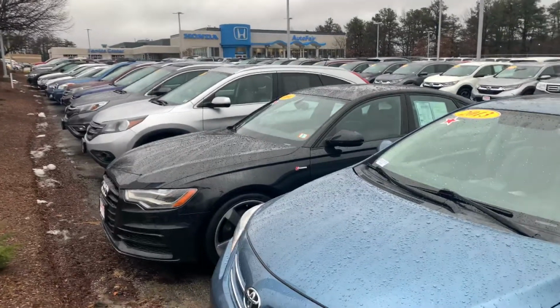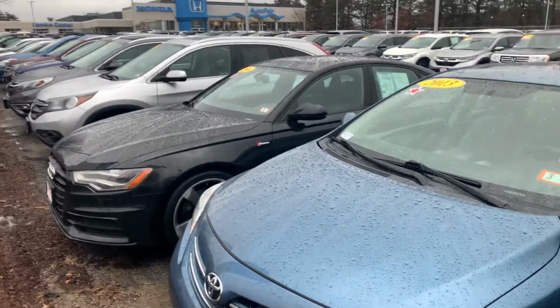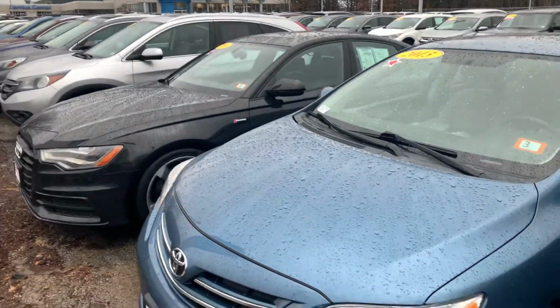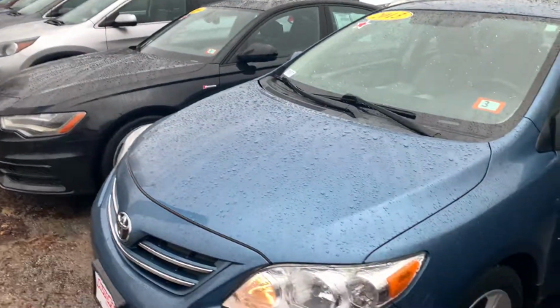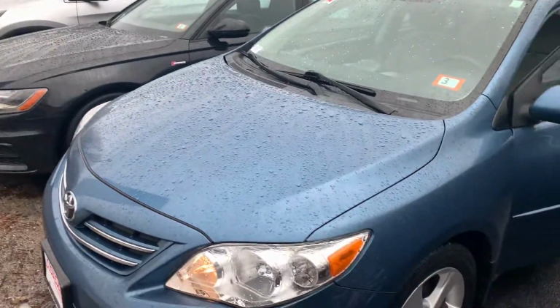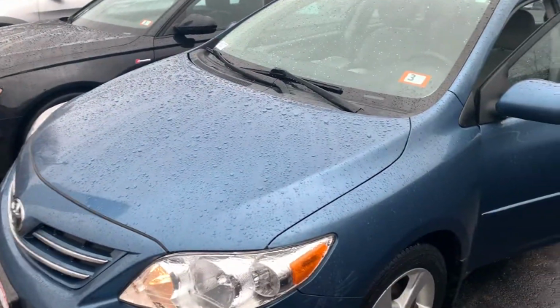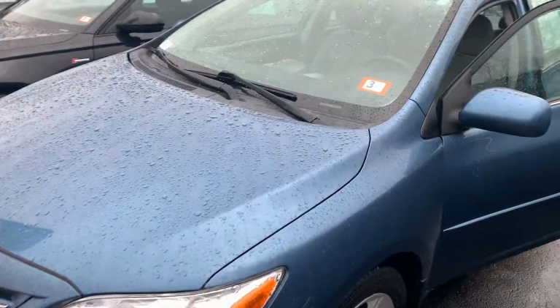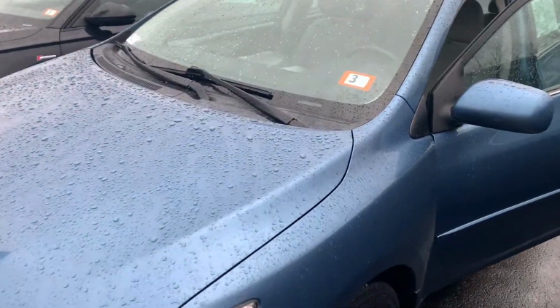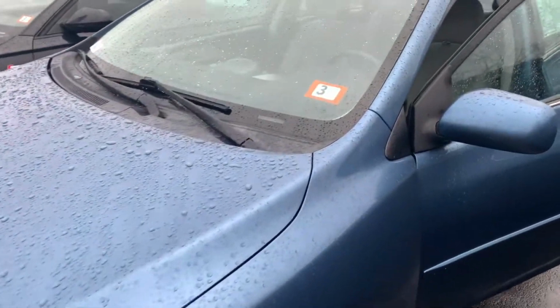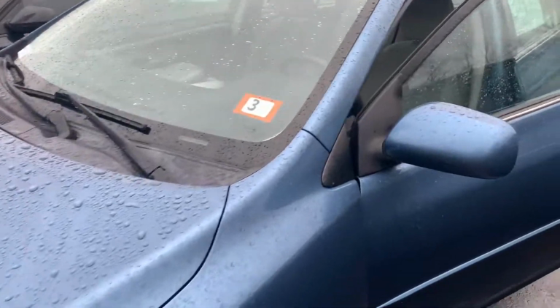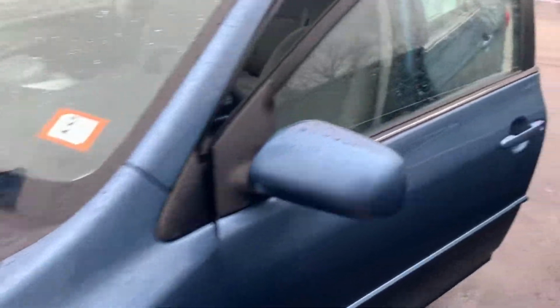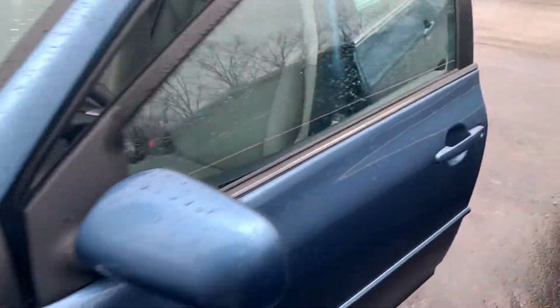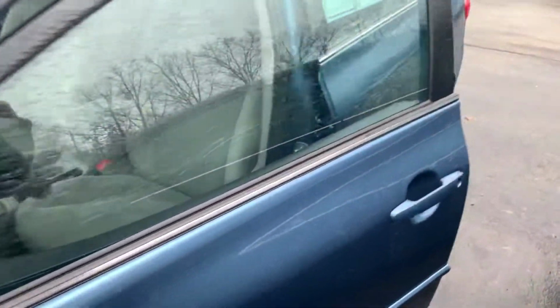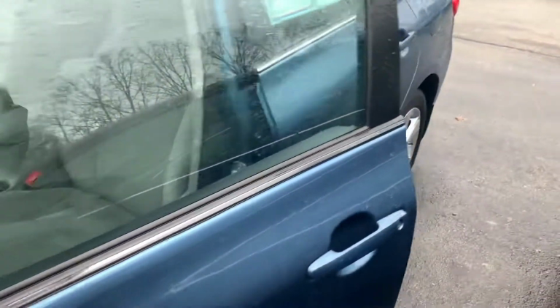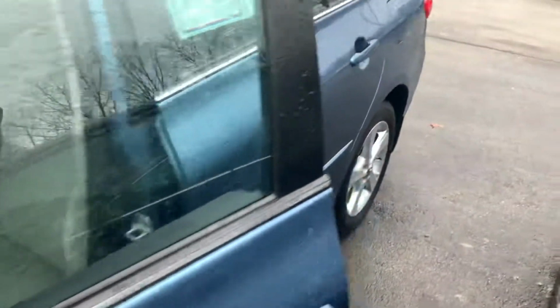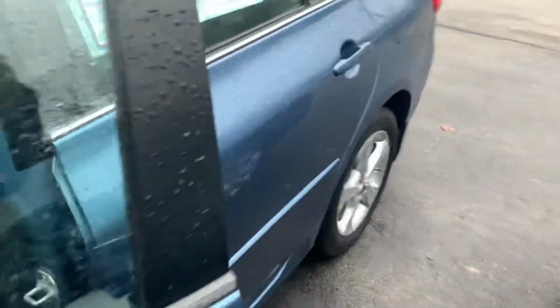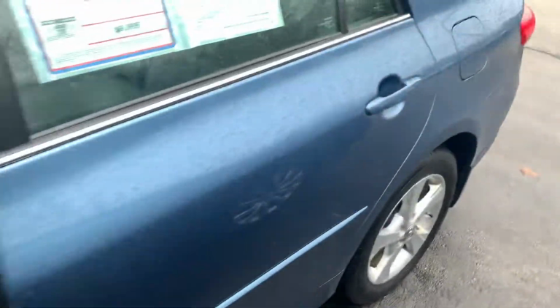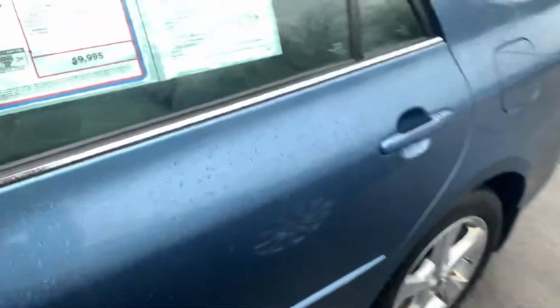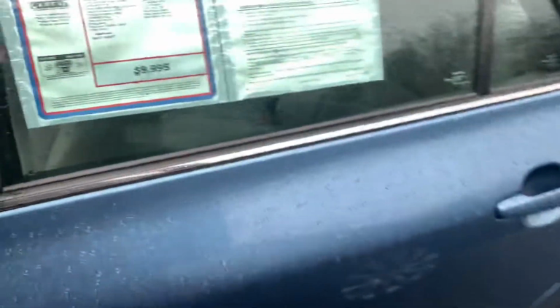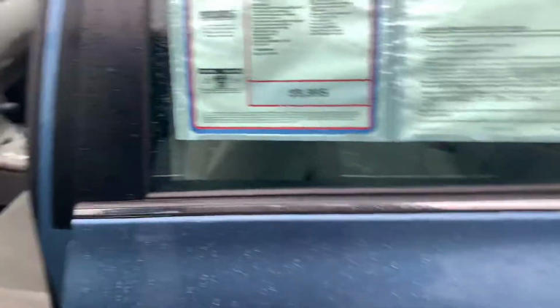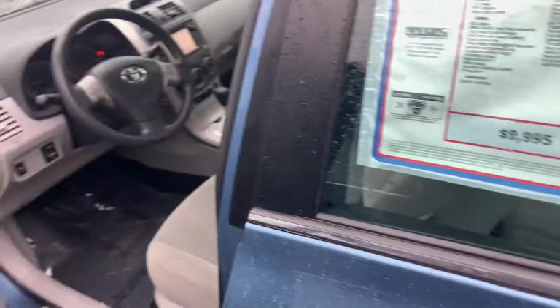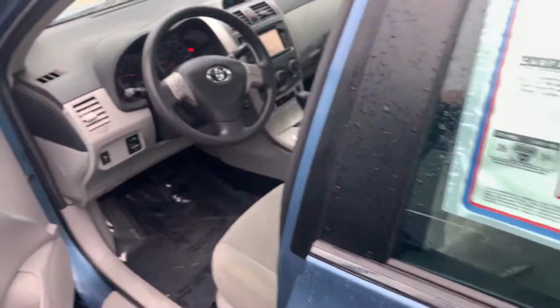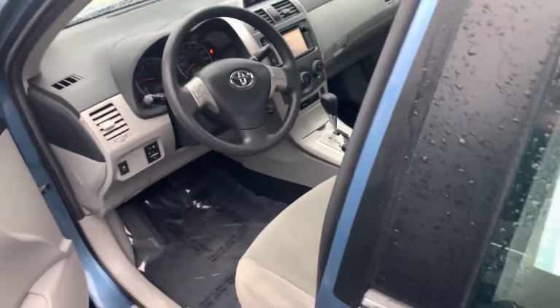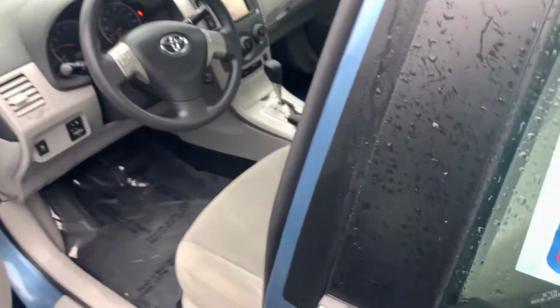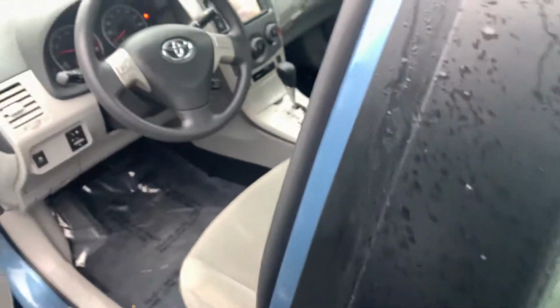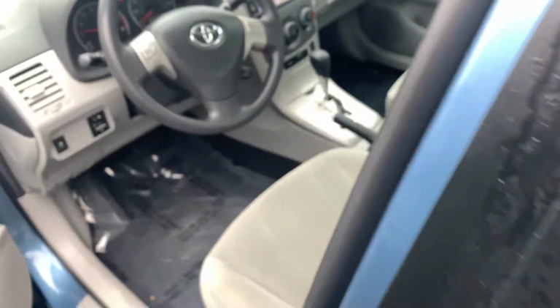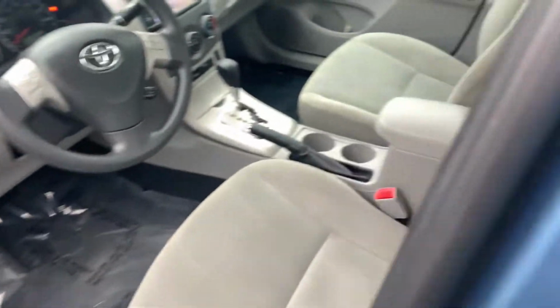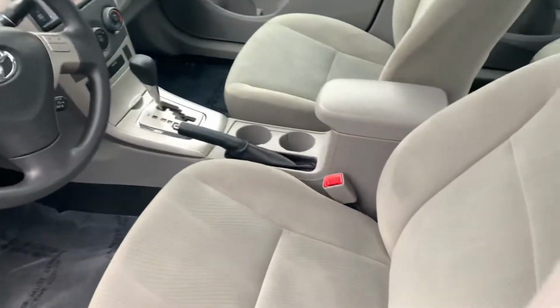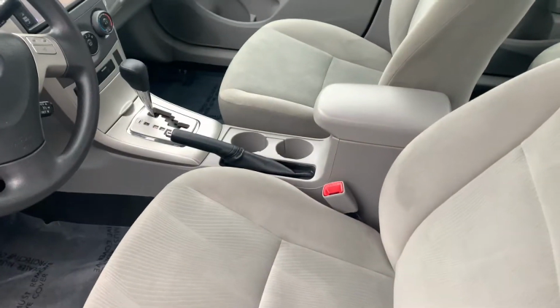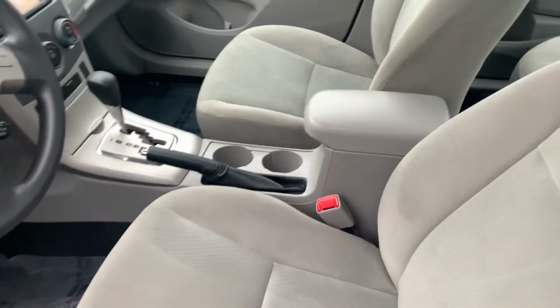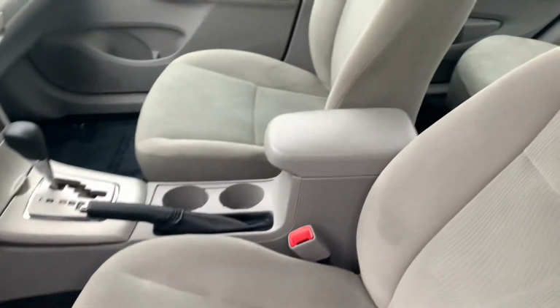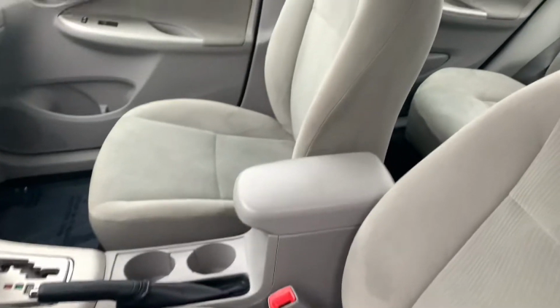Hey there Giselle, this is Bob Black over at AutoFair Honda in Manchester, New Hampshire. Thanks for your interest in this 2013 Toyota Corolla LE. It's modeled in tropical sea metallic blue with gray interior.